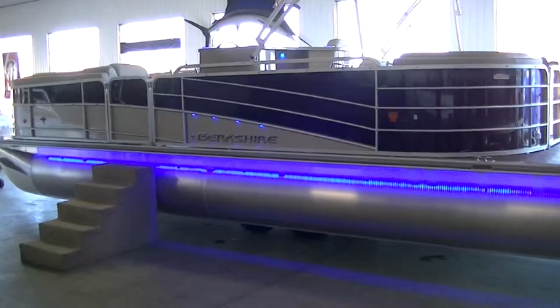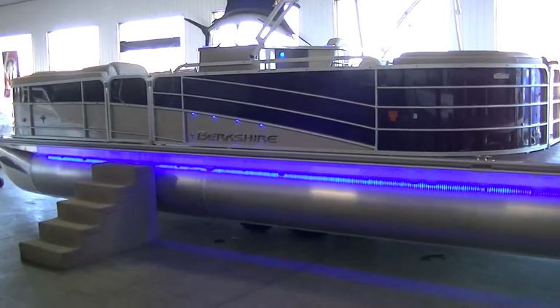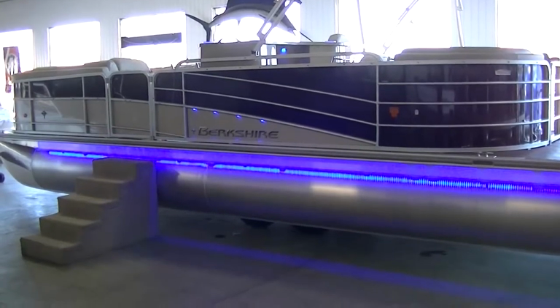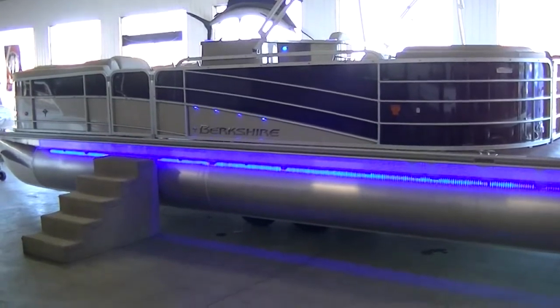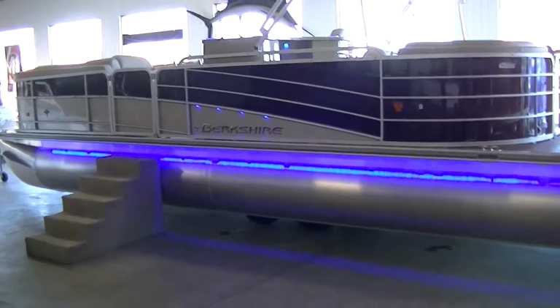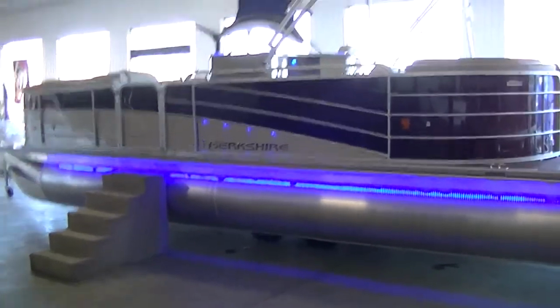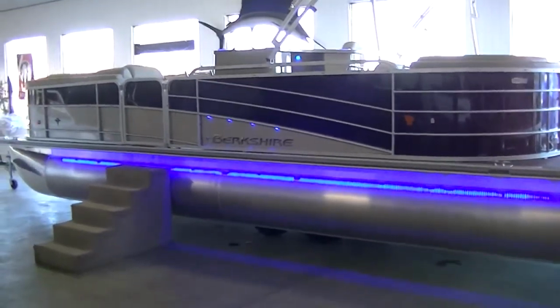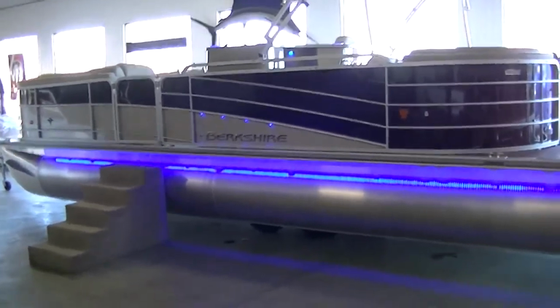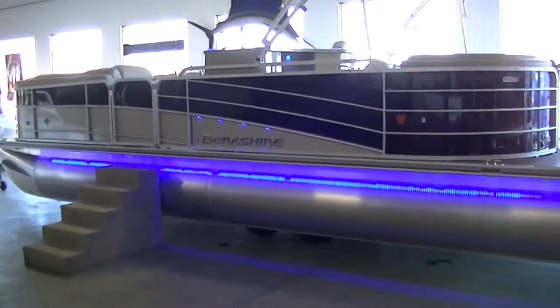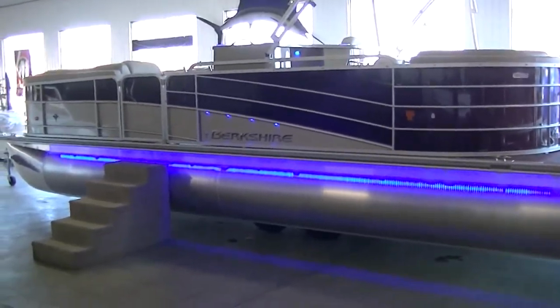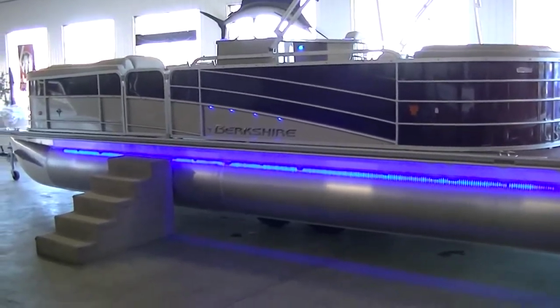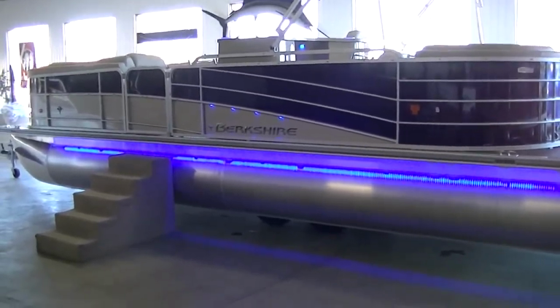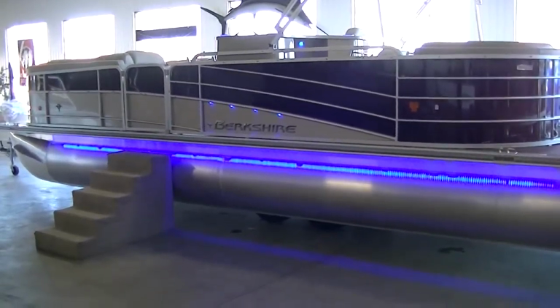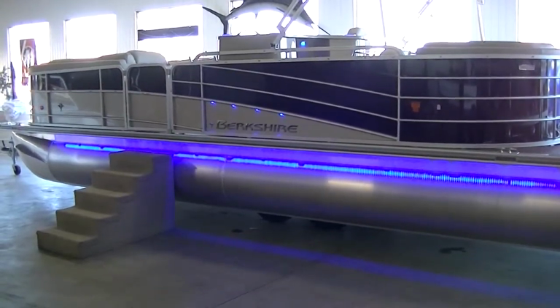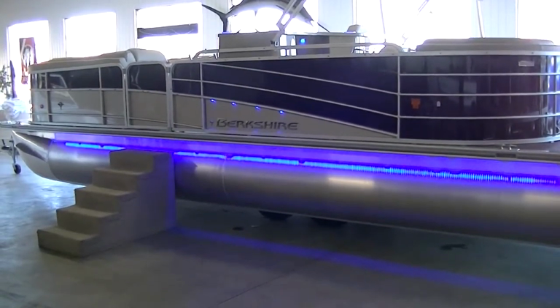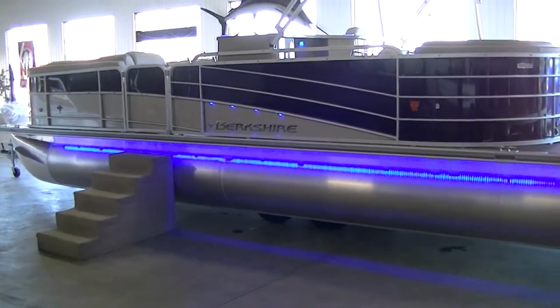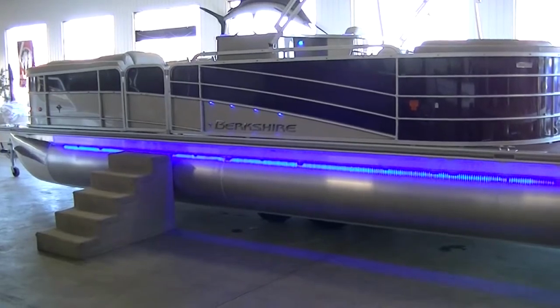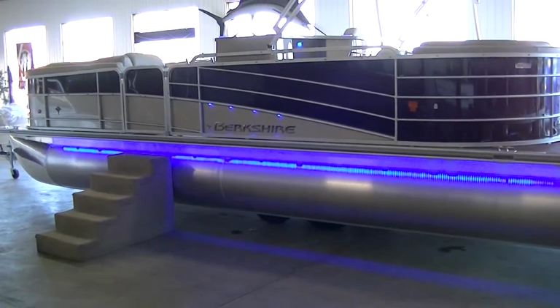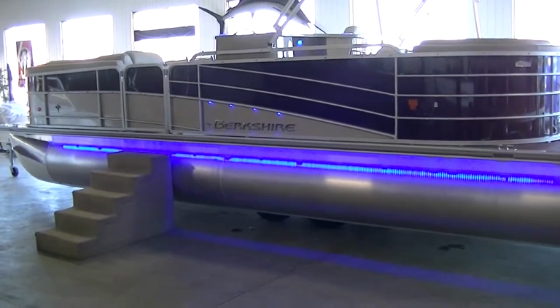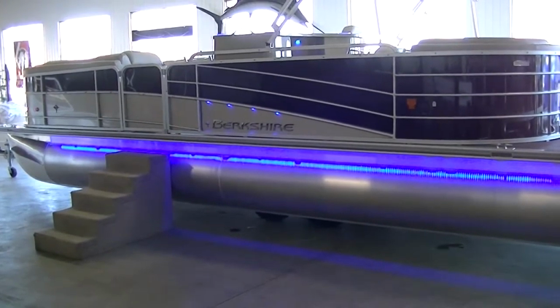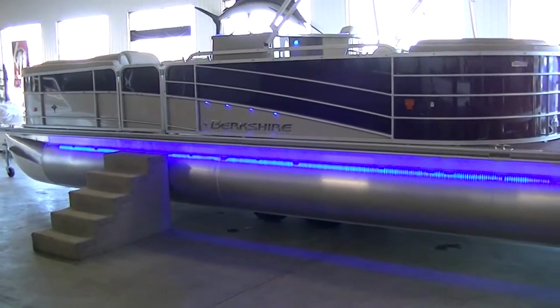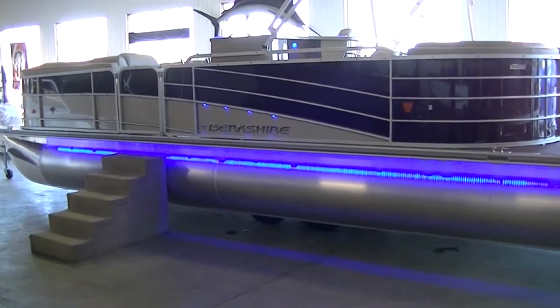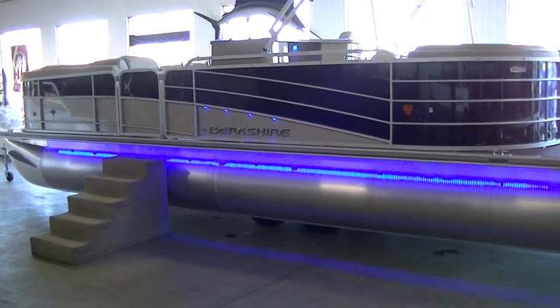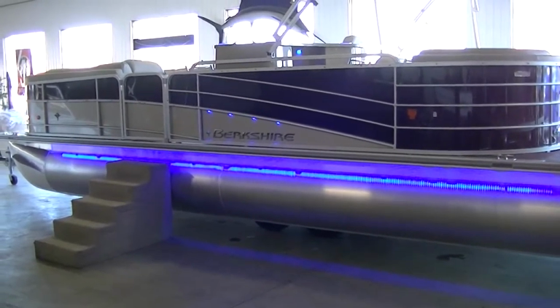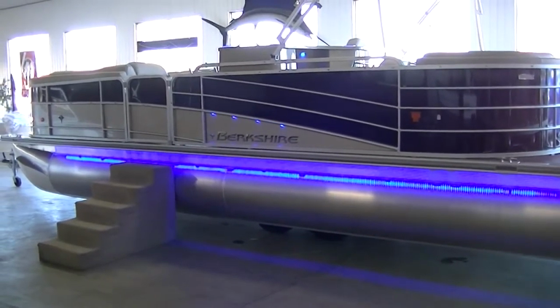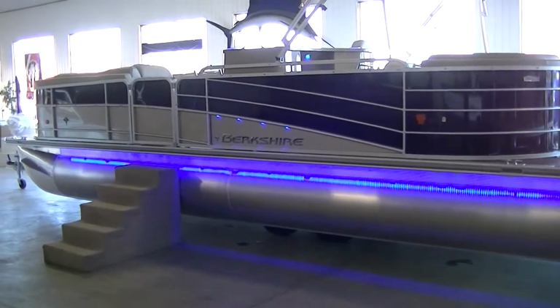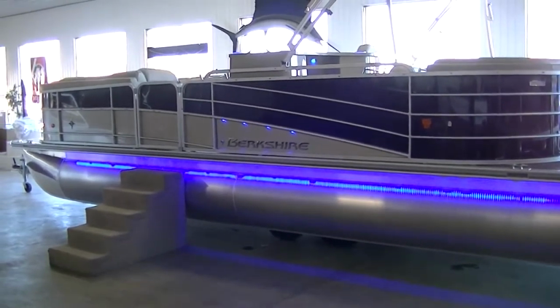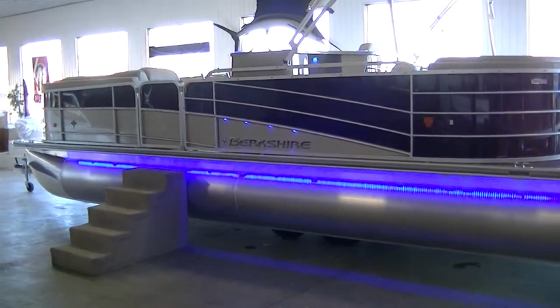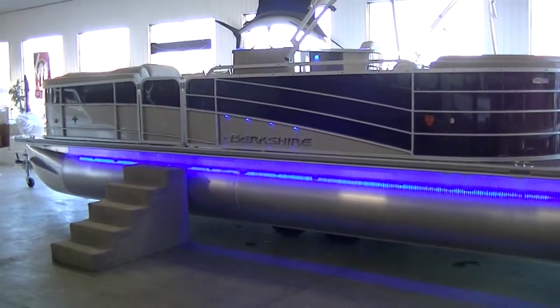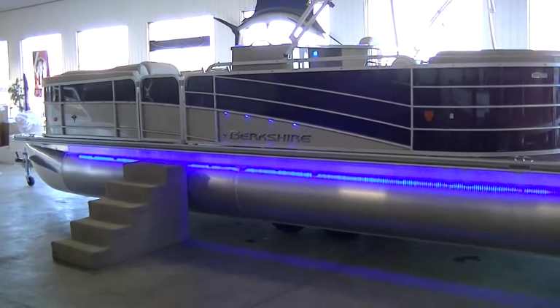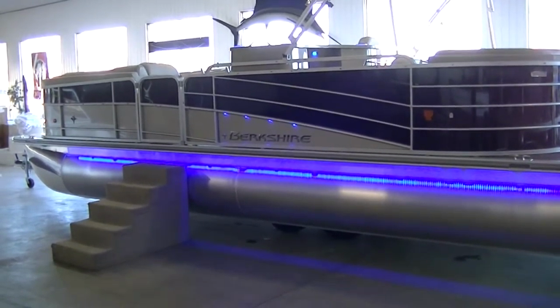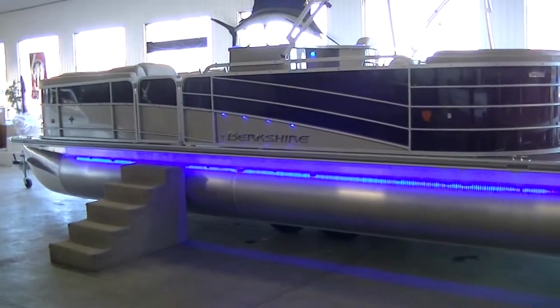Hey everyone, this is BSports. Today we're taking a look at a brand new 2016 Berkshire 23E with rear seating. It's in their STS series.